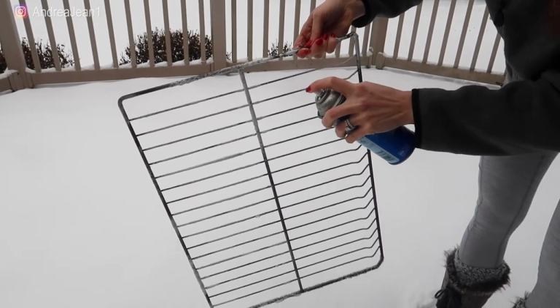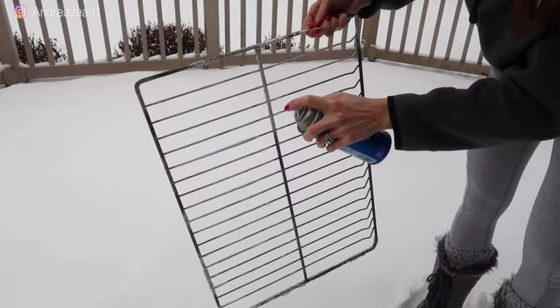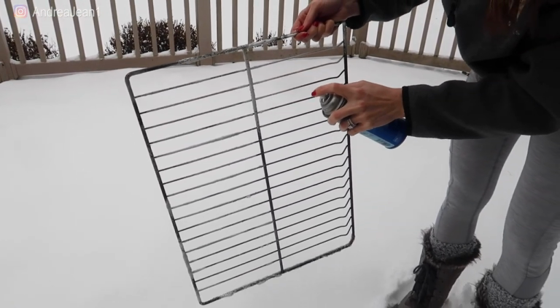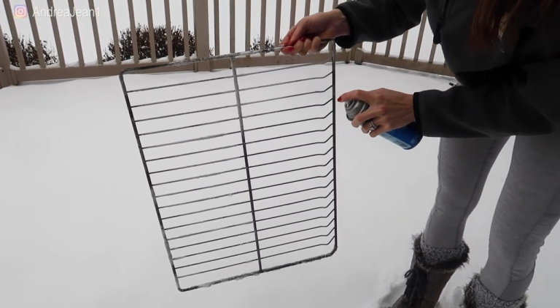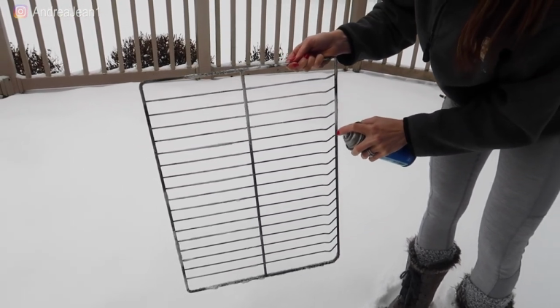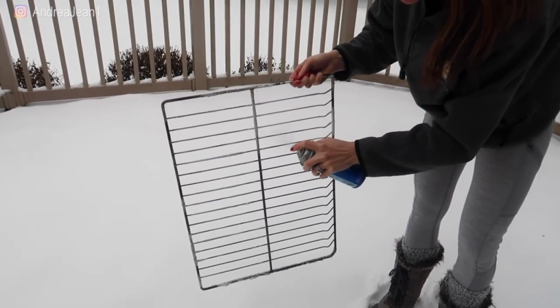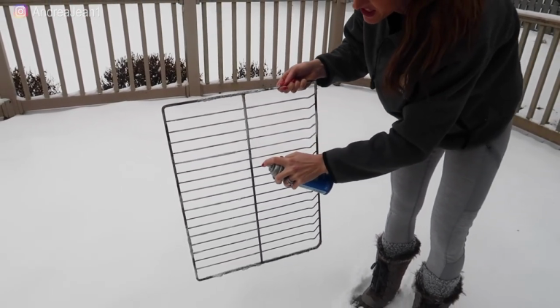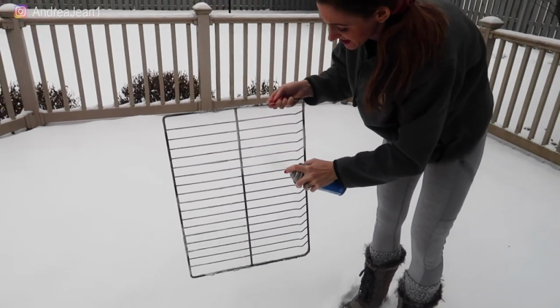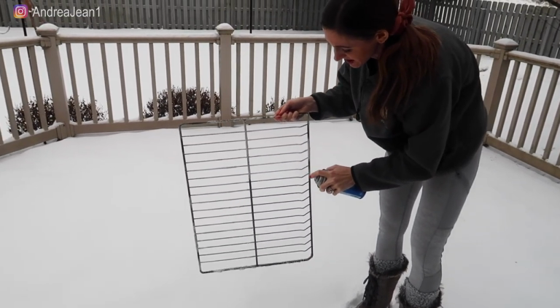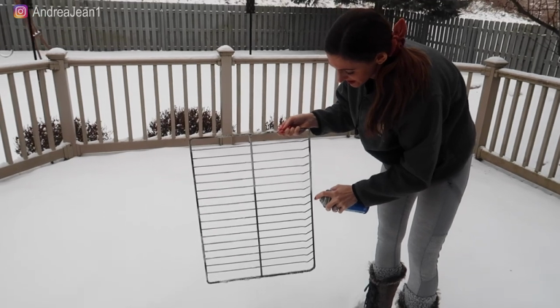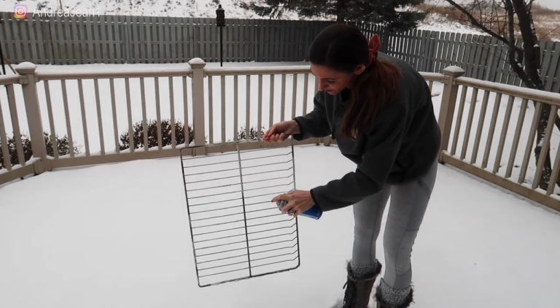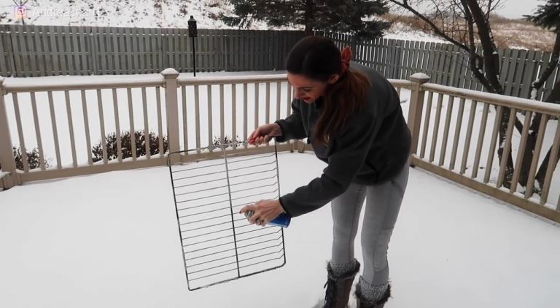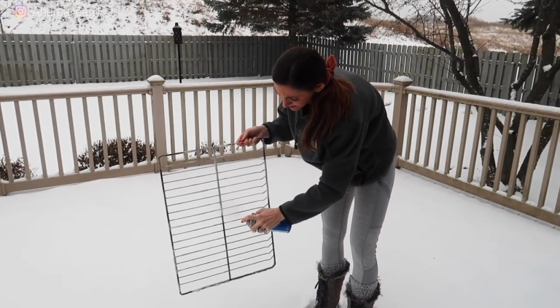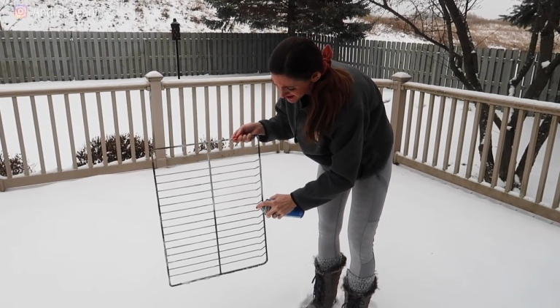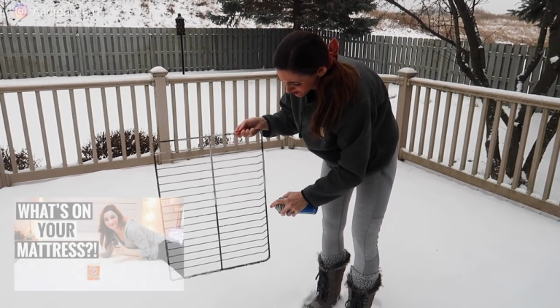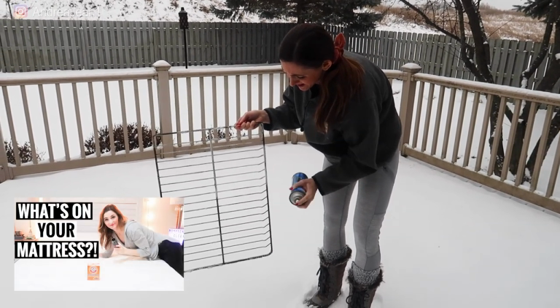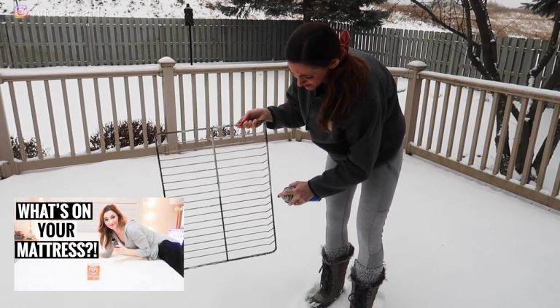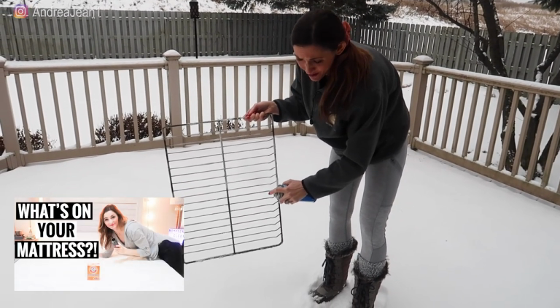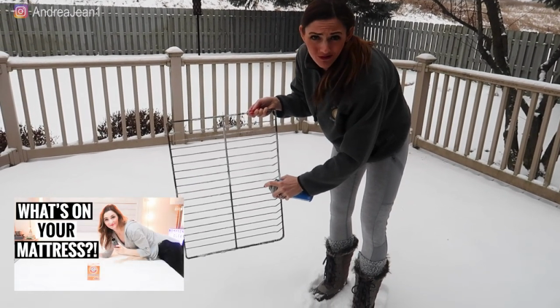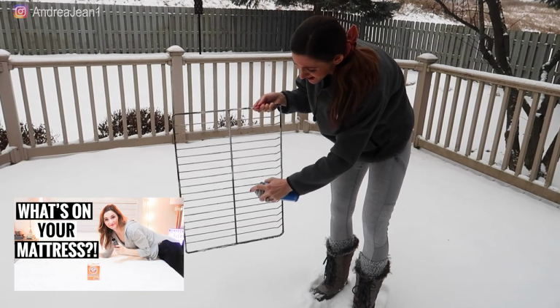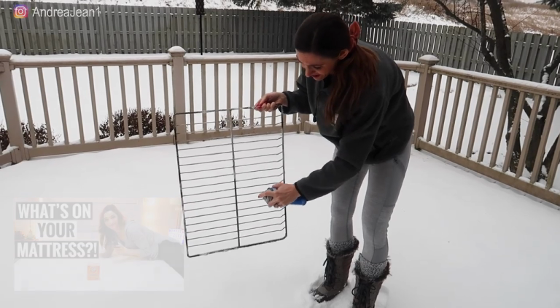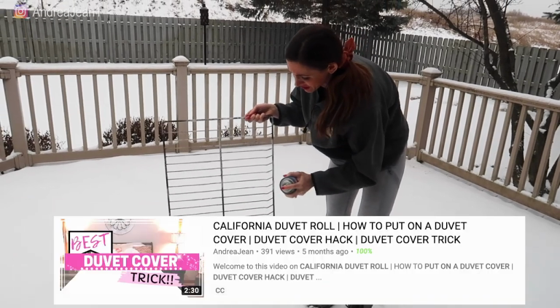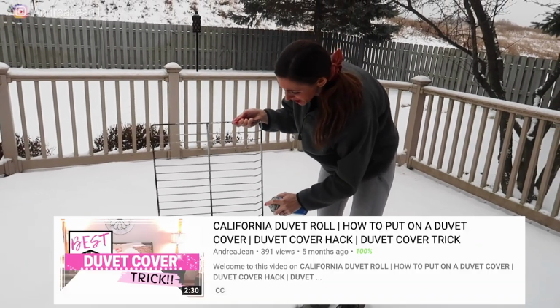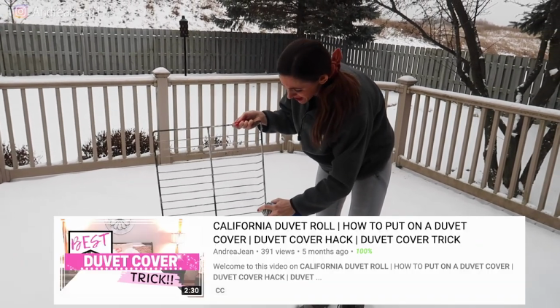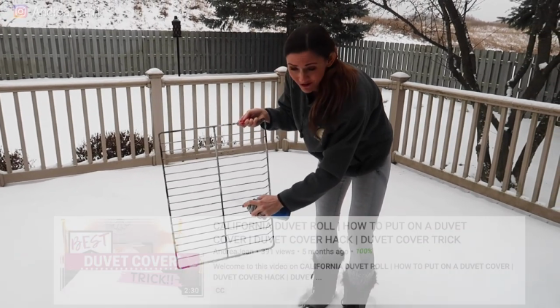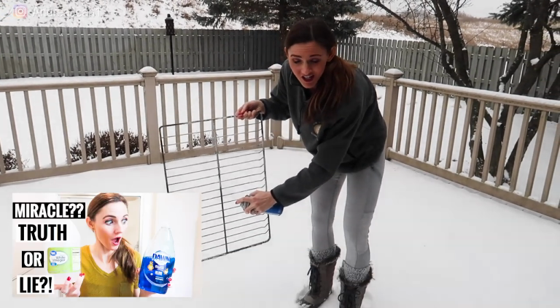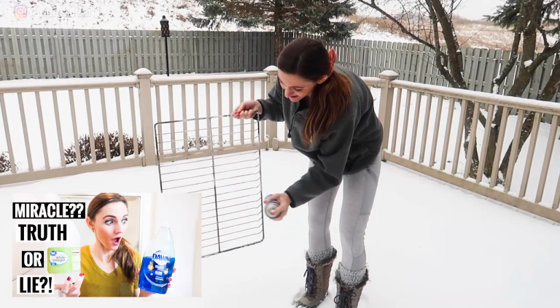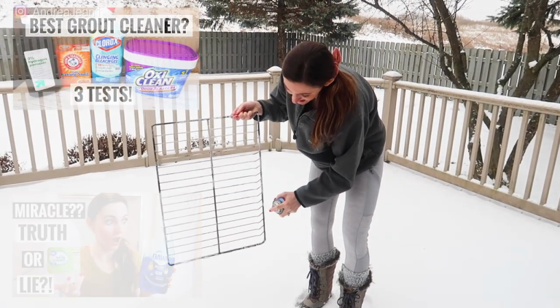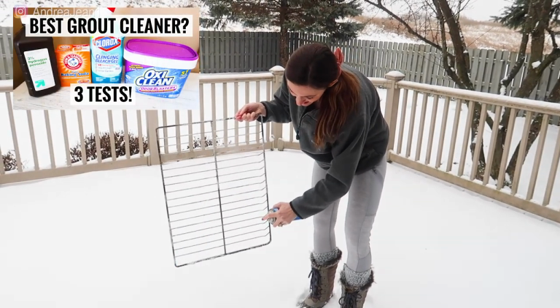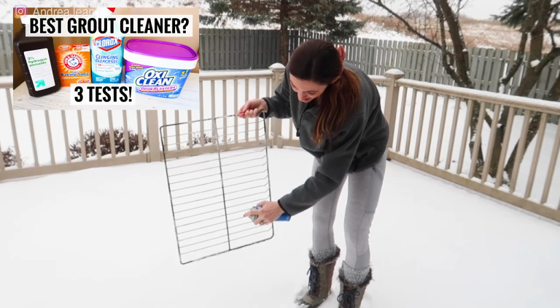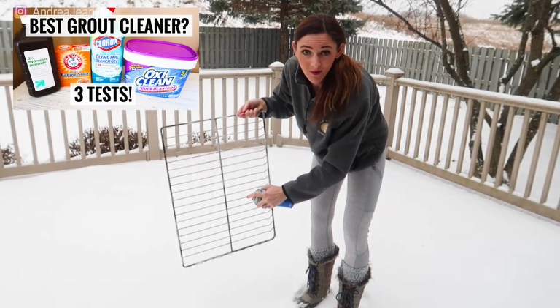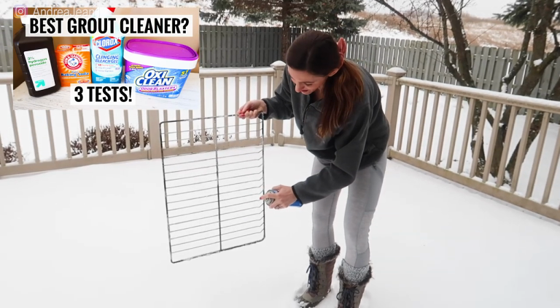If you're interested in some additional cleaning videos, I have a ton of specialized ones — how to clean a mattress, the best way to put on a duvet cover, how to clean your shower, how to clean grout in your kitchen. I'm going to have those linked in the description box as well.